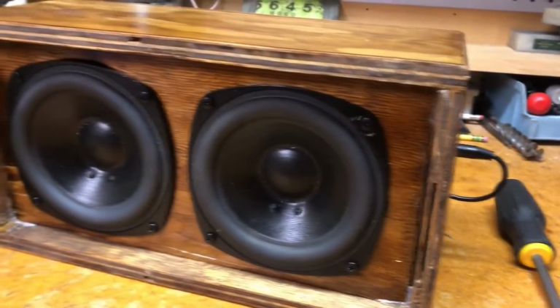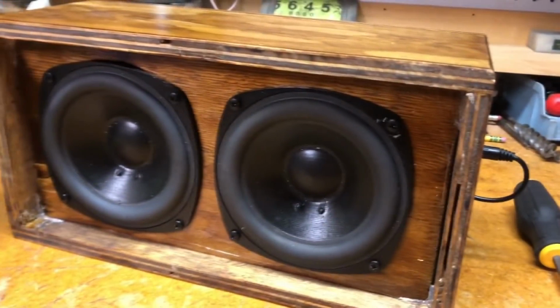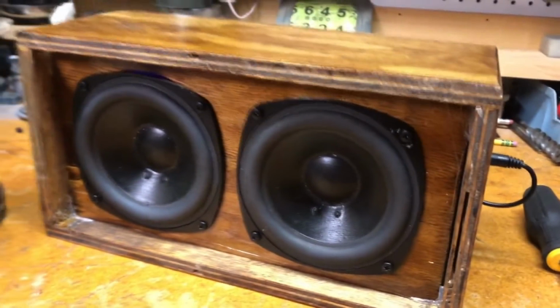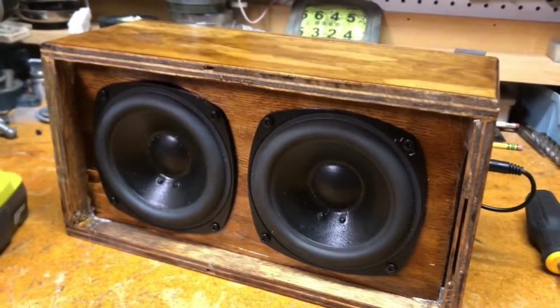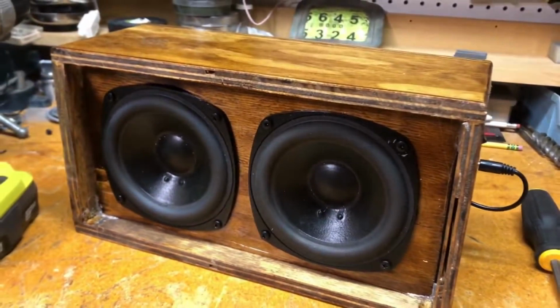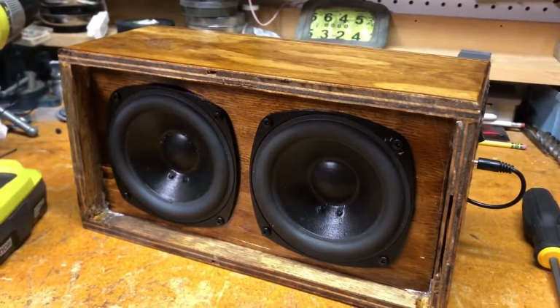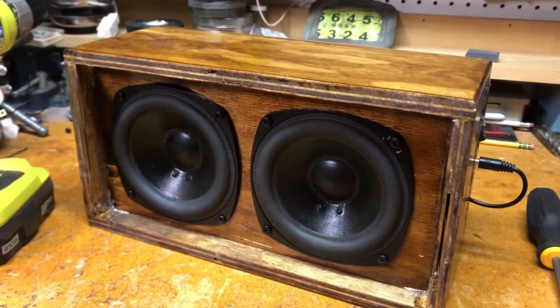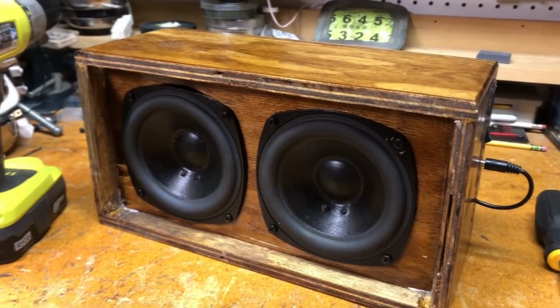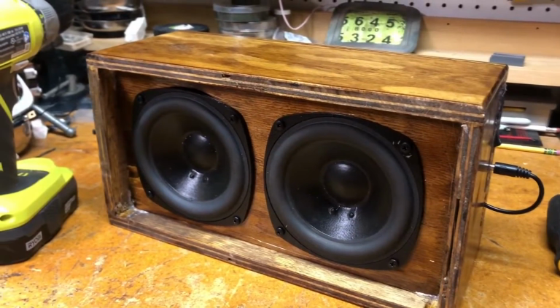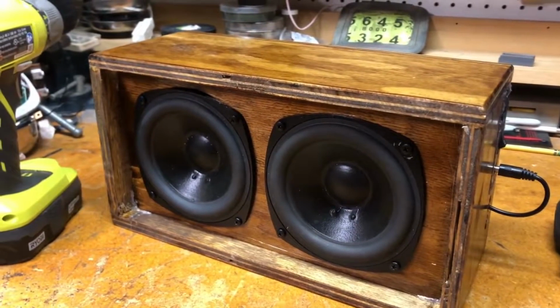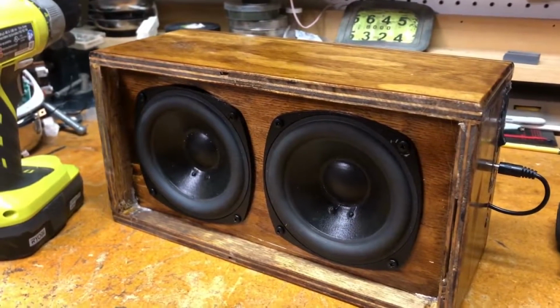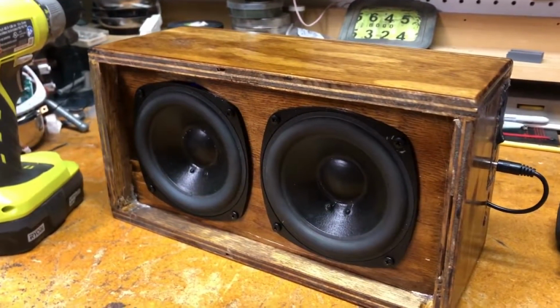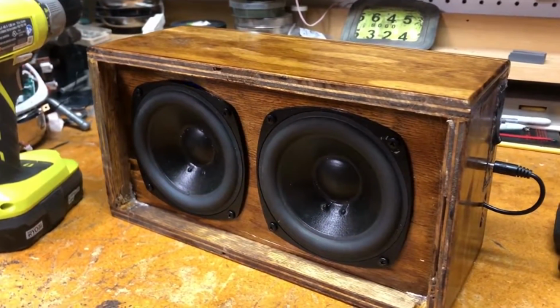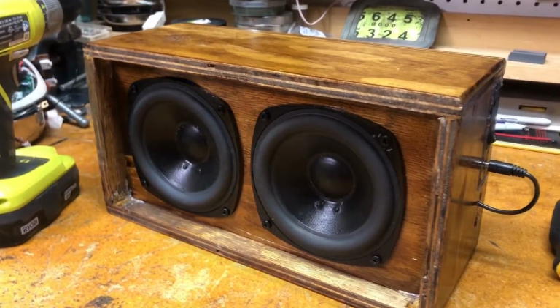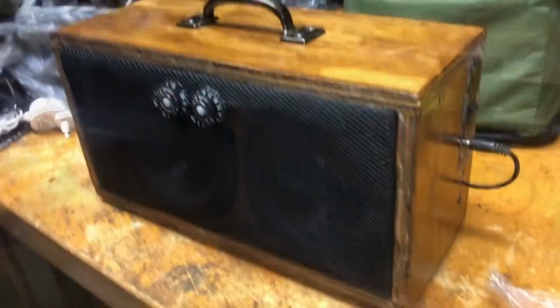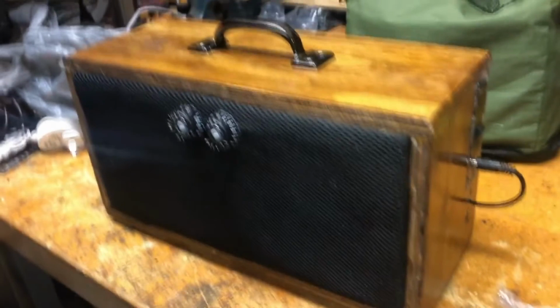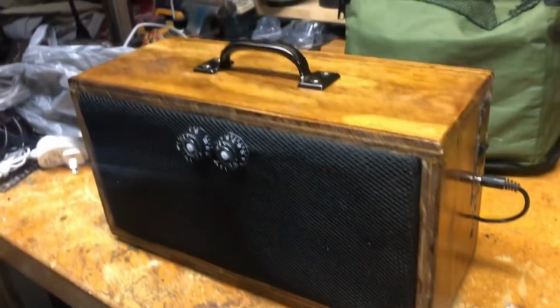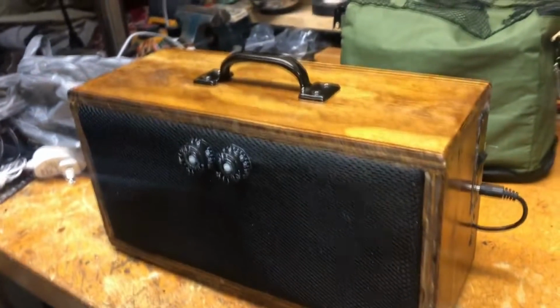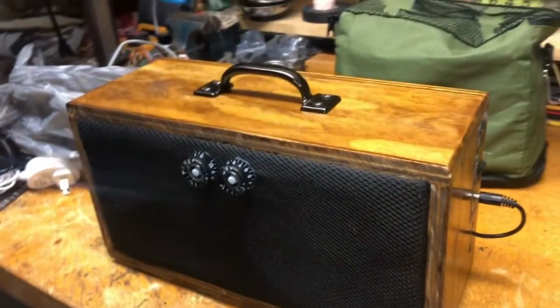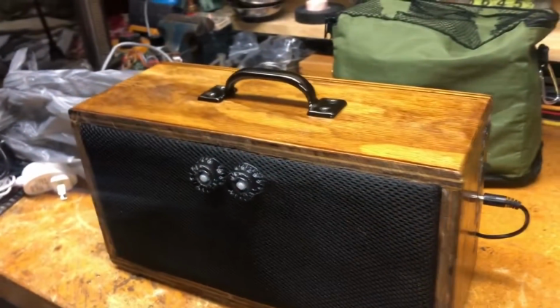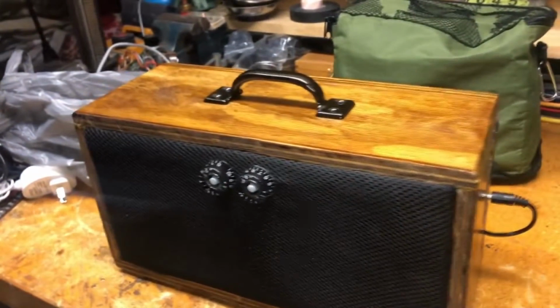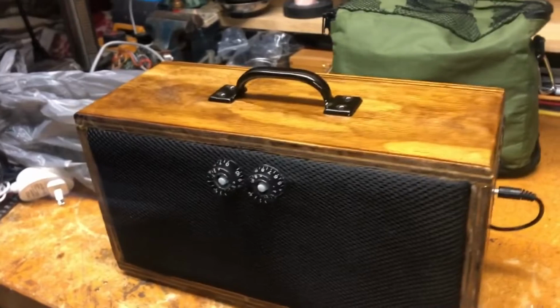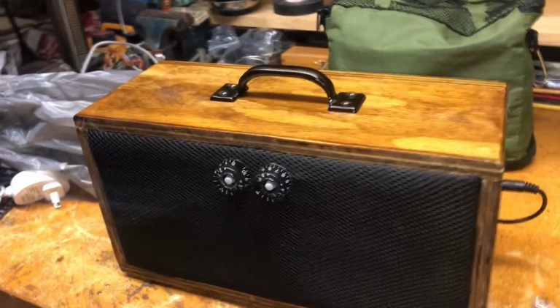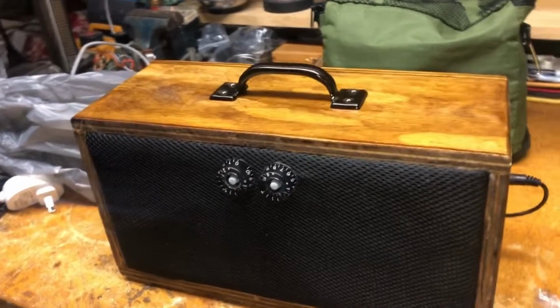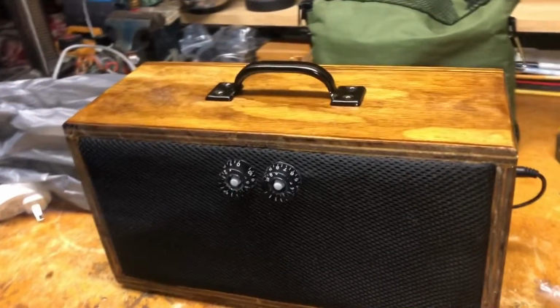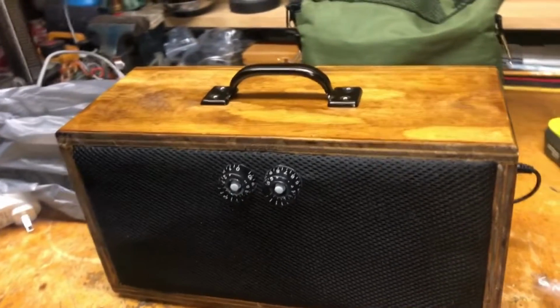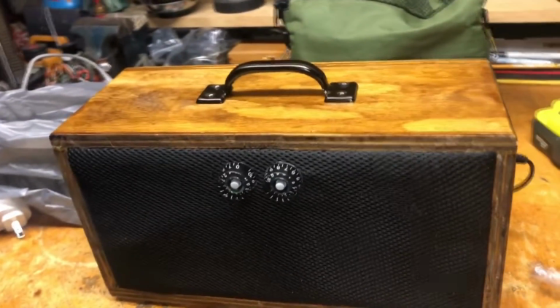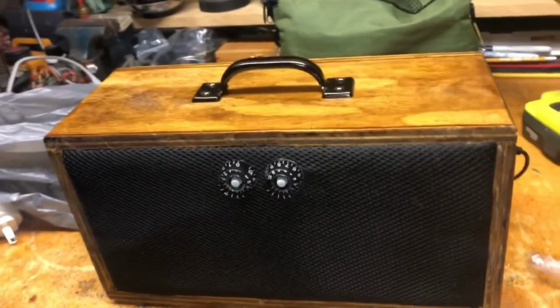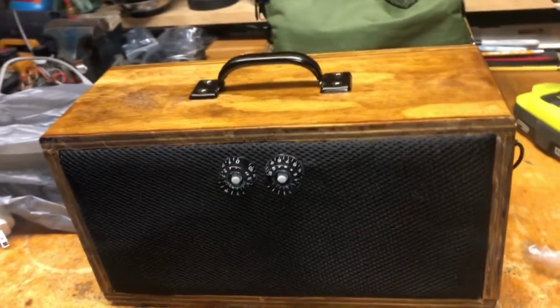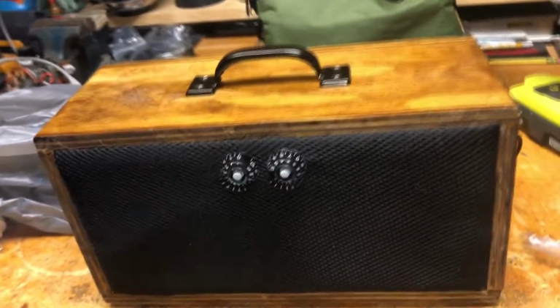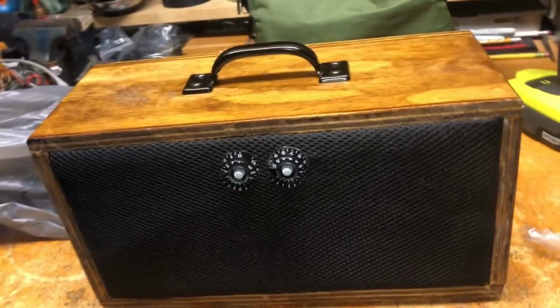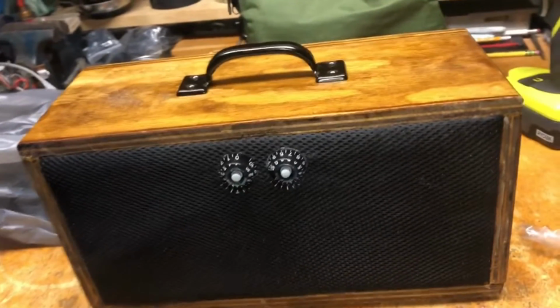Now just mounting the speakers up. I added a couple finishing touches, like the handle, some rubber feet, and the knobs — which are just for show, but I think they look great. Some cinematic shots of the finished project.